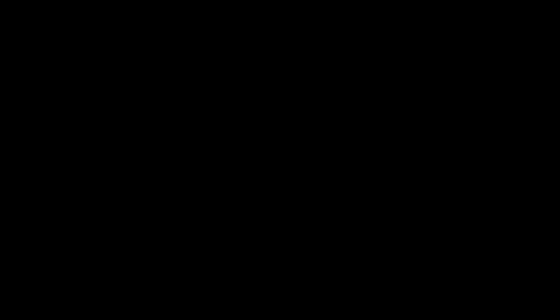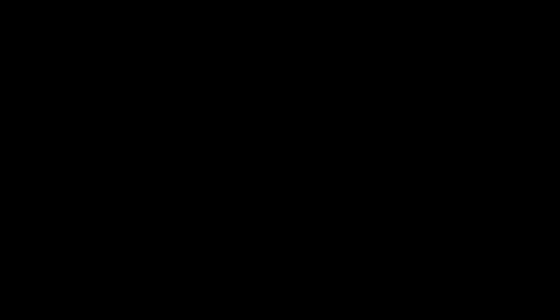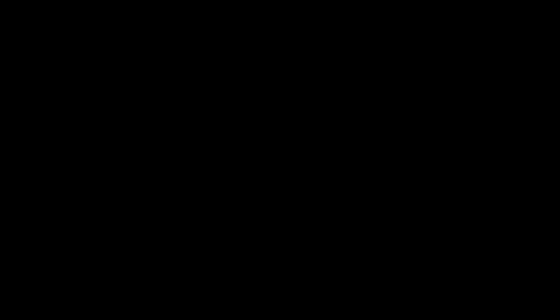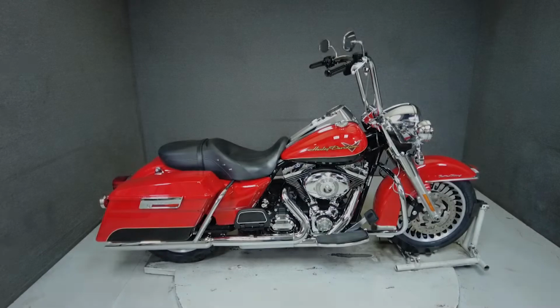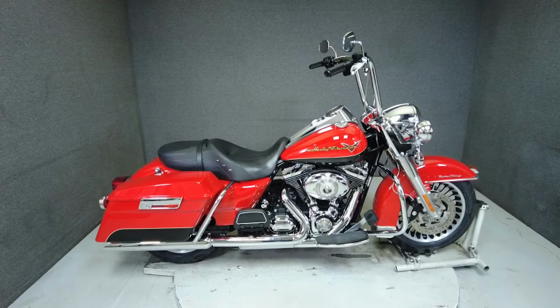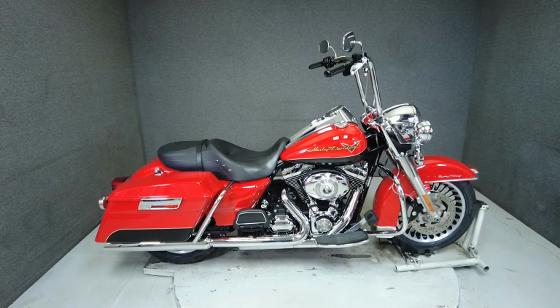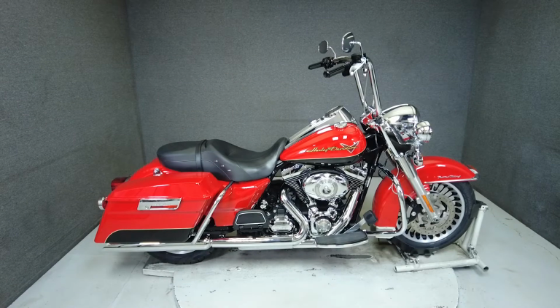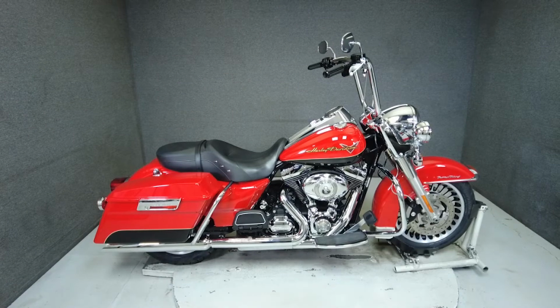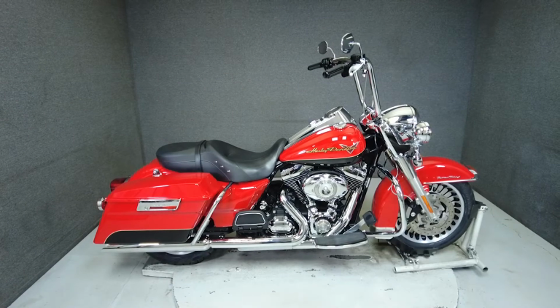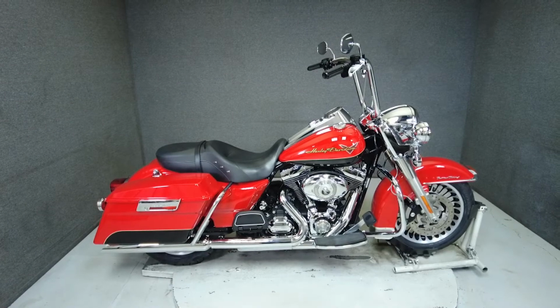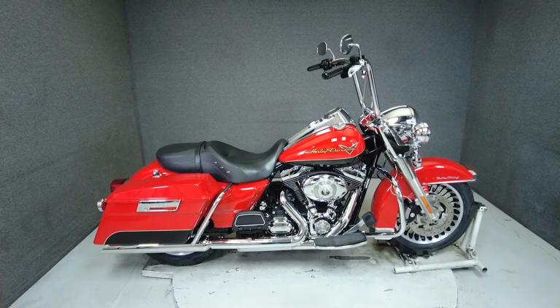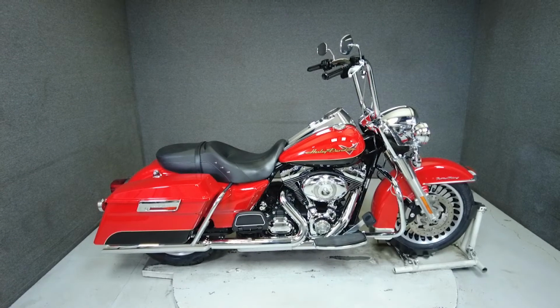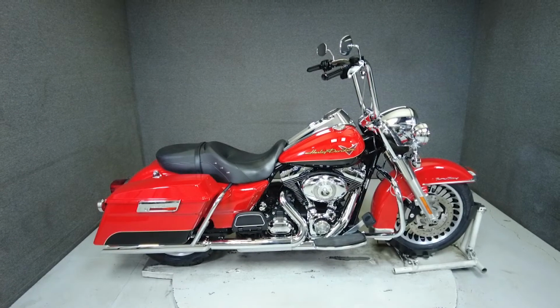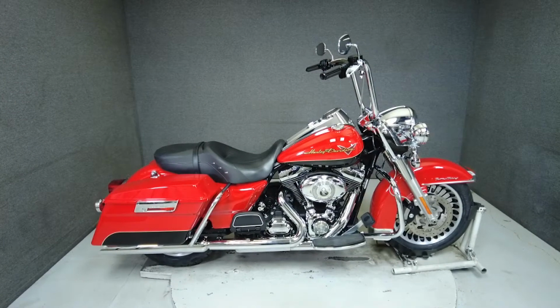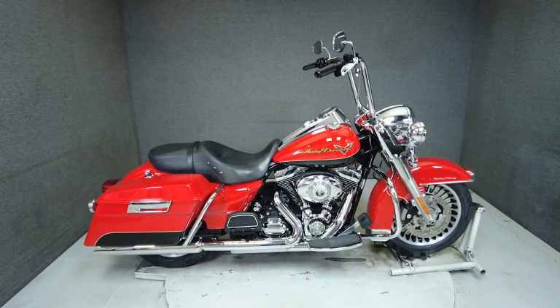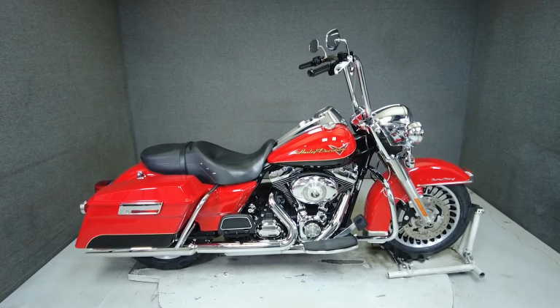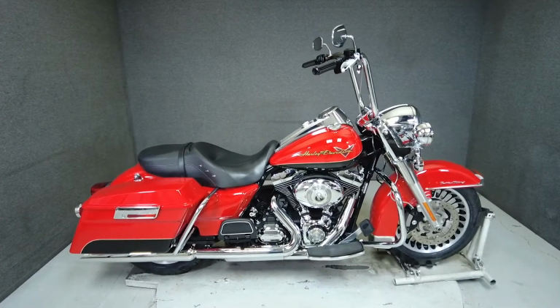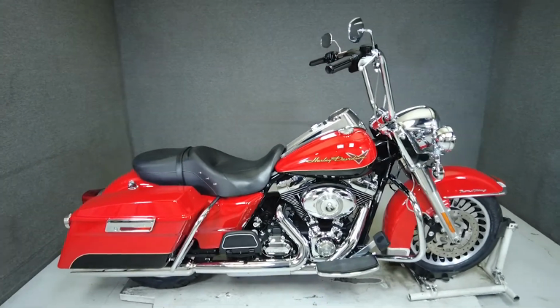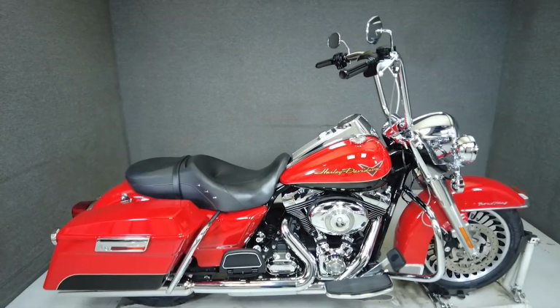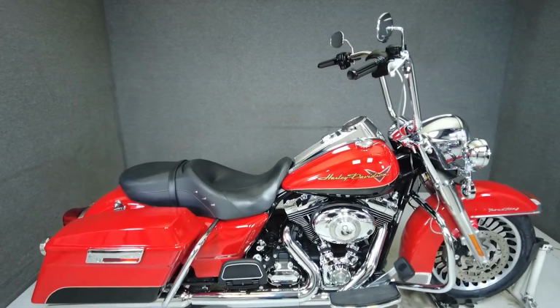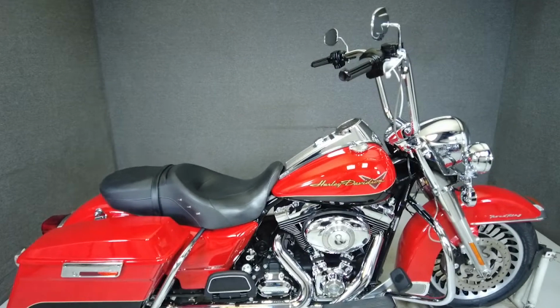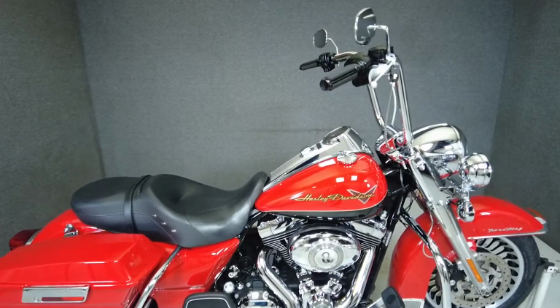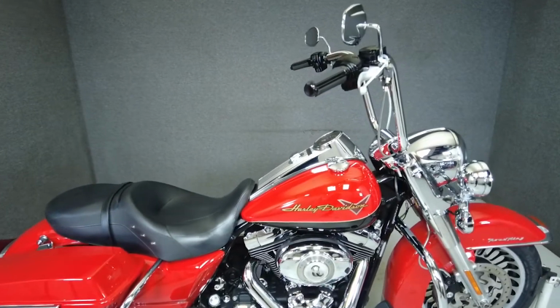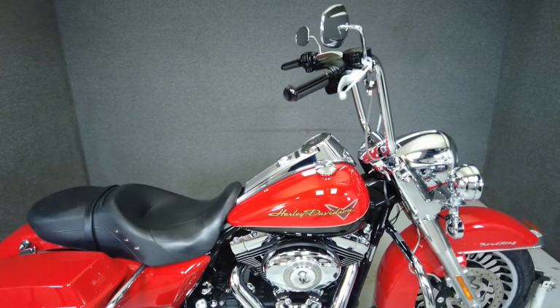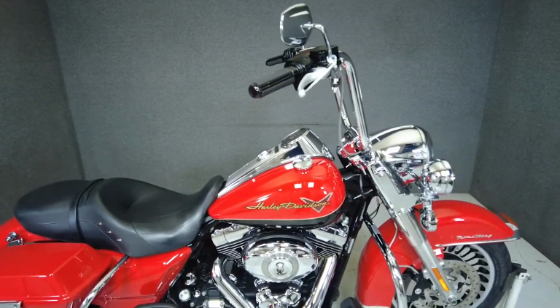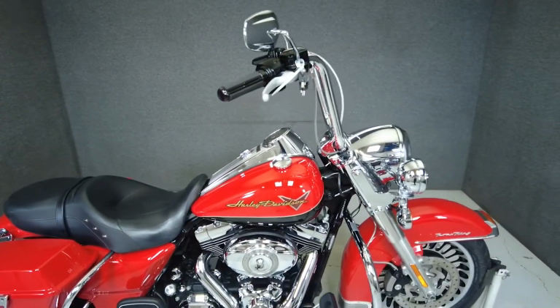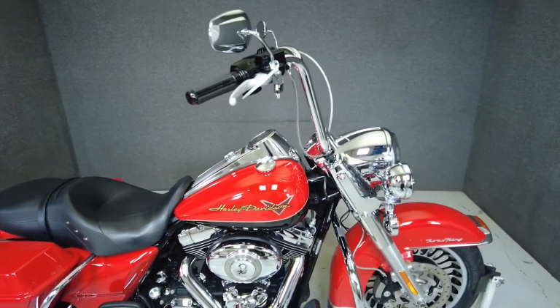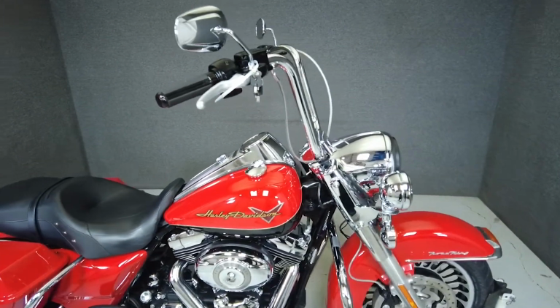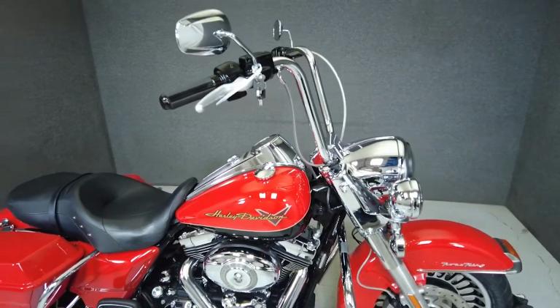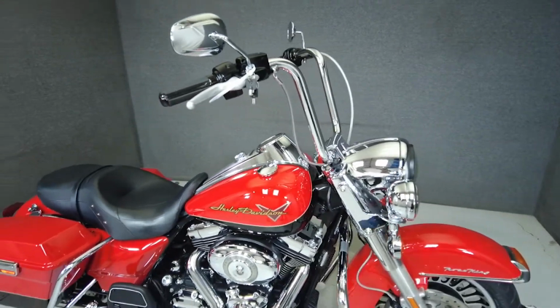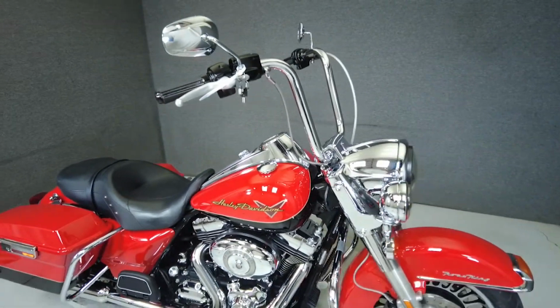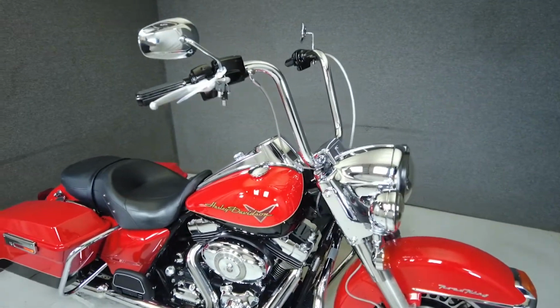Hey everyone, this is Keegan from National Power Sports. This 2010 Harley-Davidson Road King with 59,593 miles passes New Hampshire State inspection and runs well.